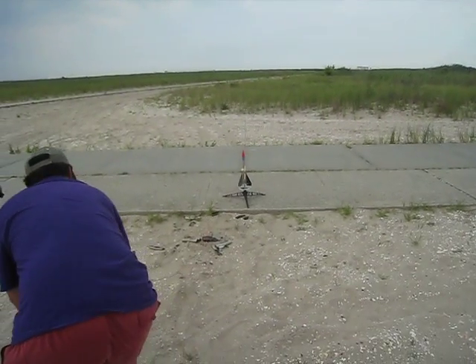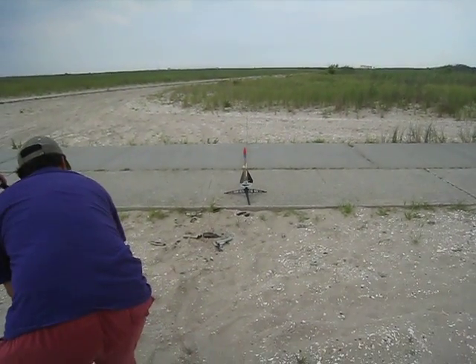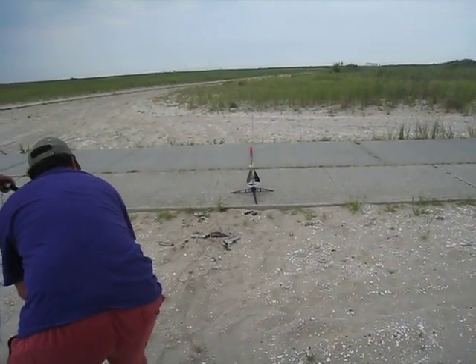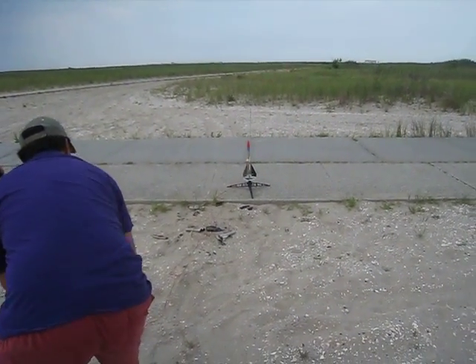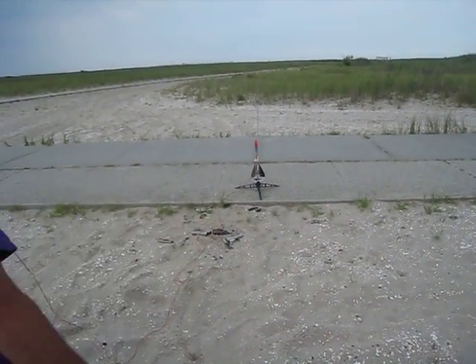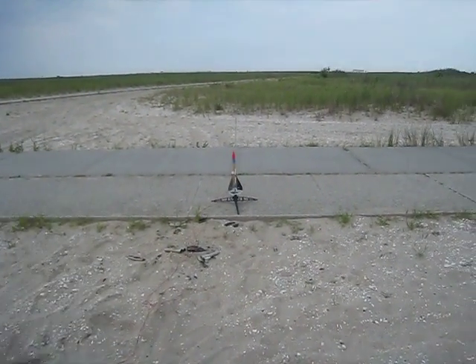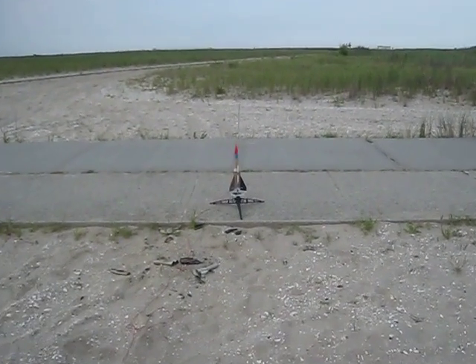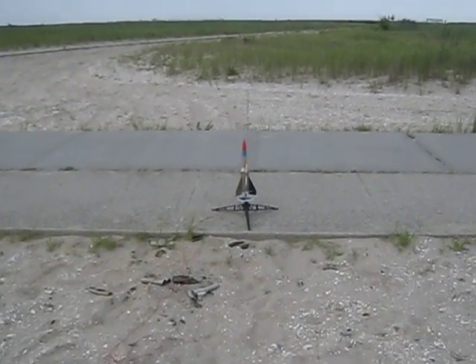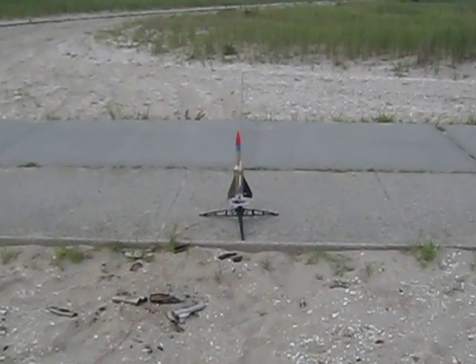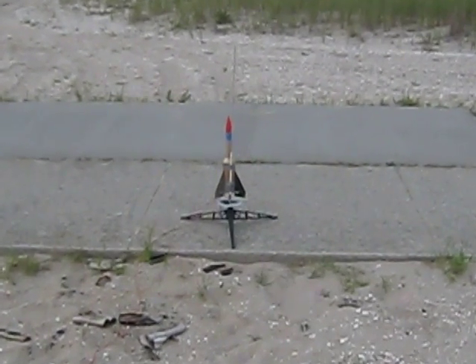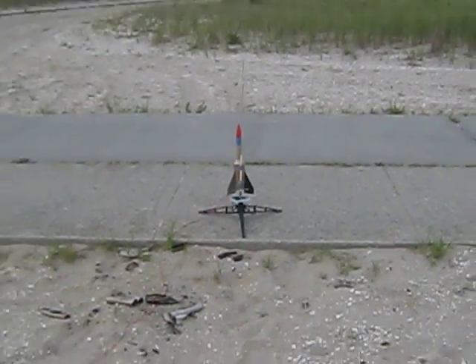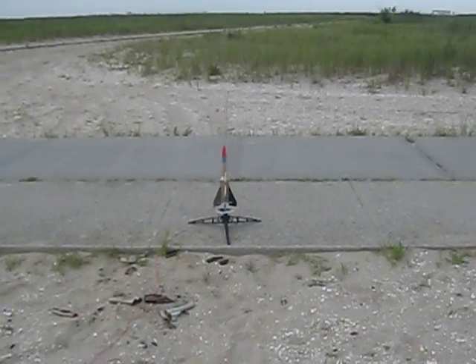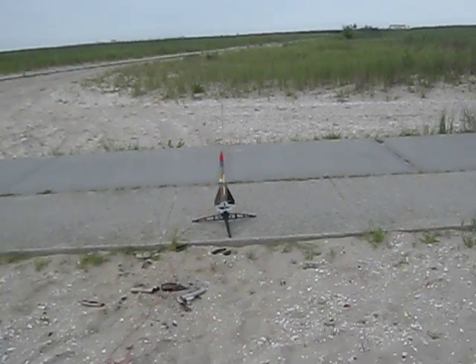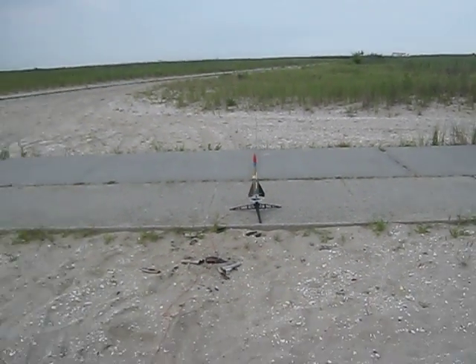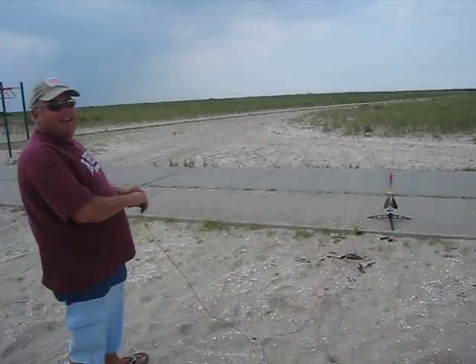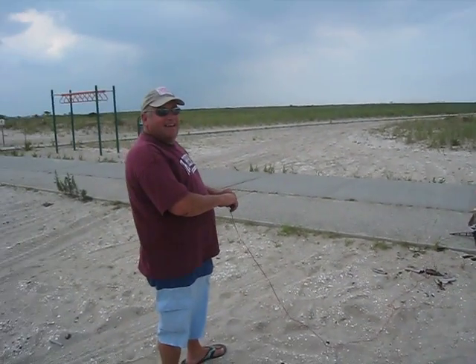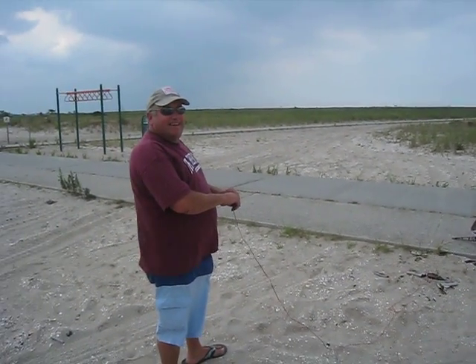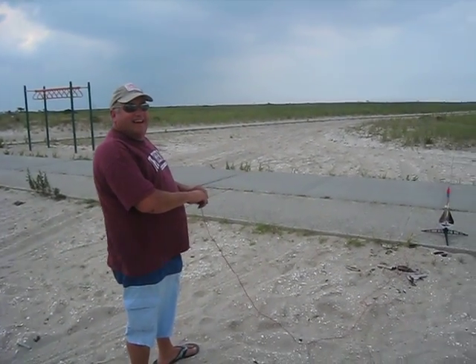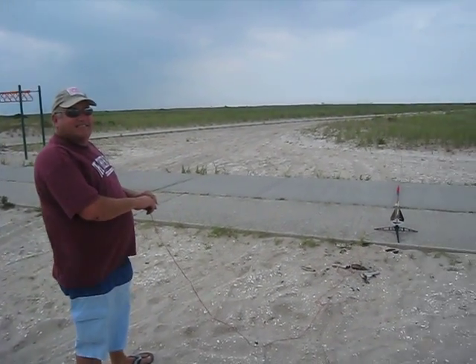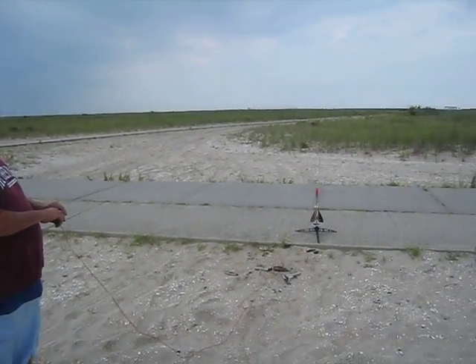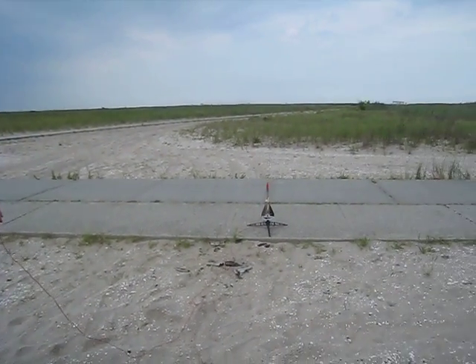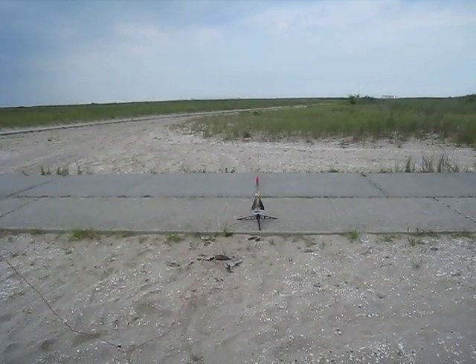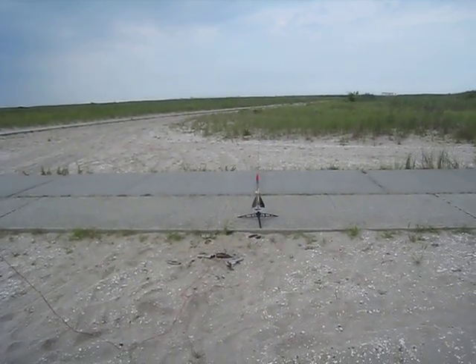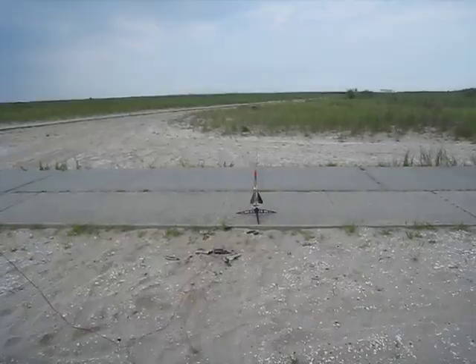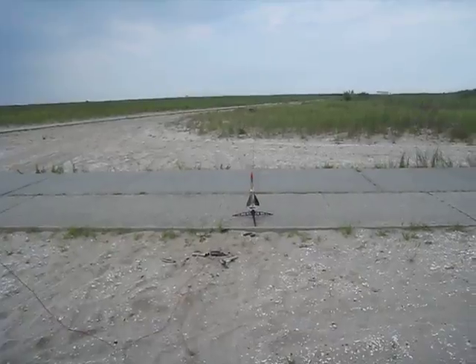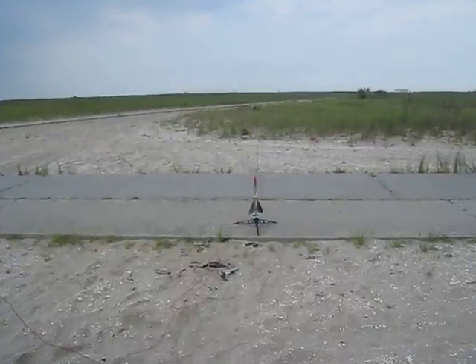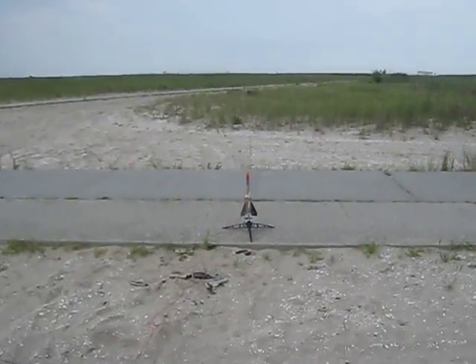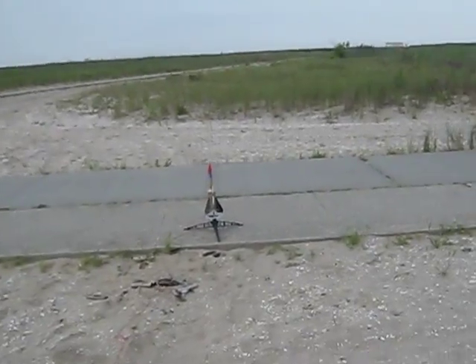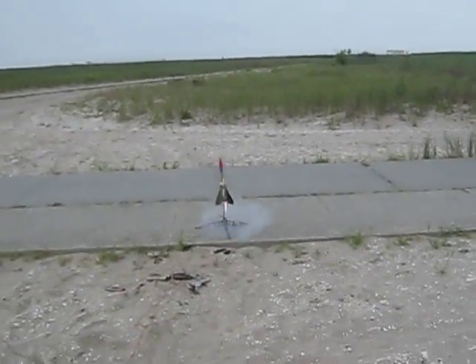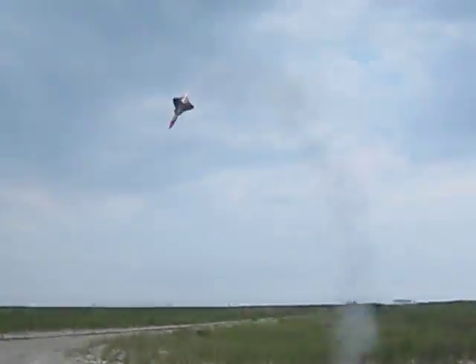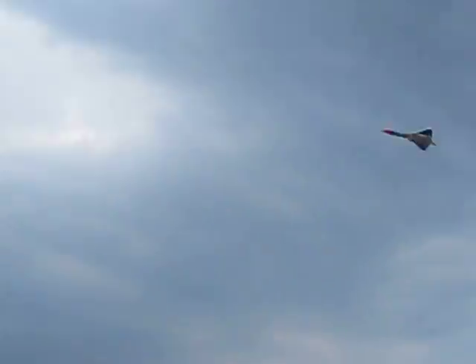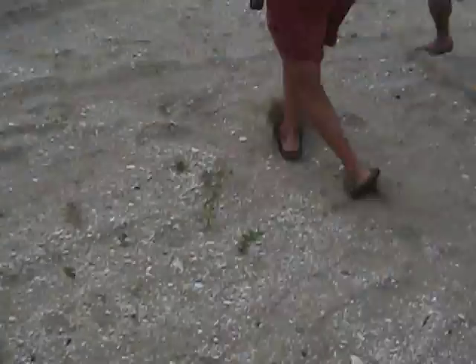This is the launch of the homemade Steve Romano camera, and Bubba is your launch master. Take it away. Five, four, three... Whoa, look out!